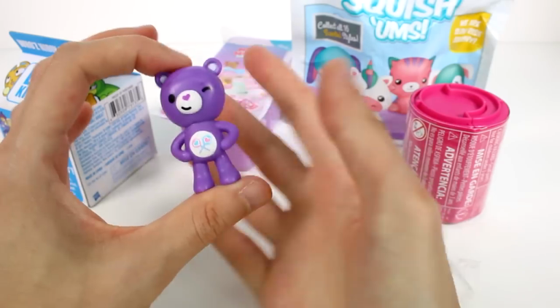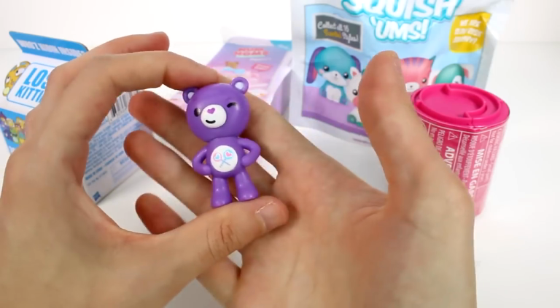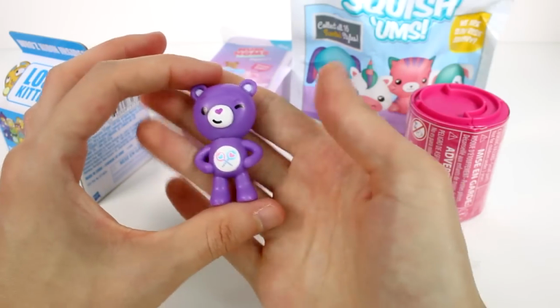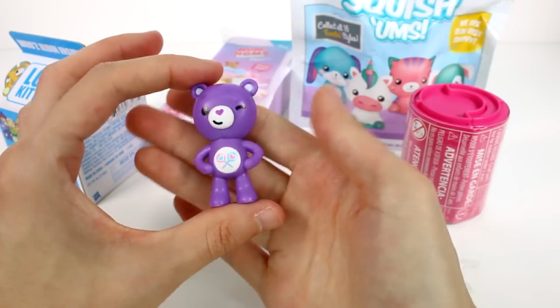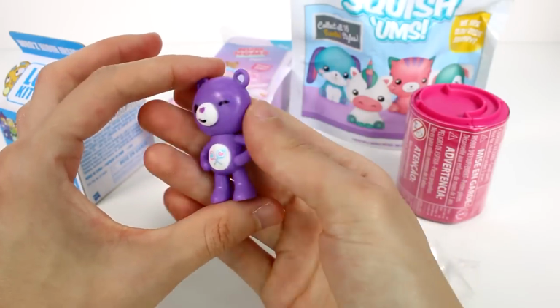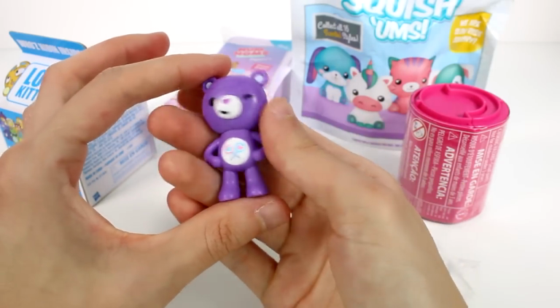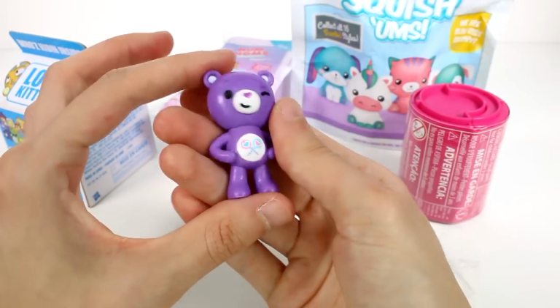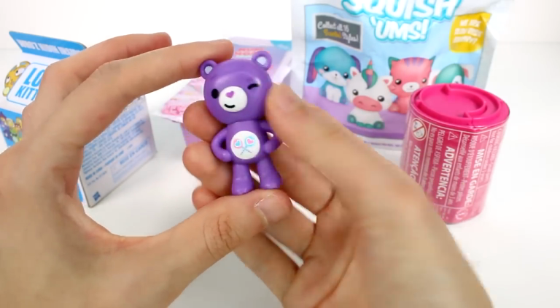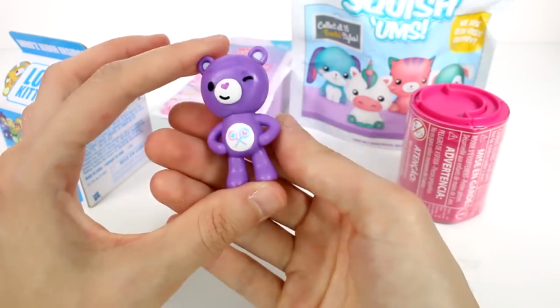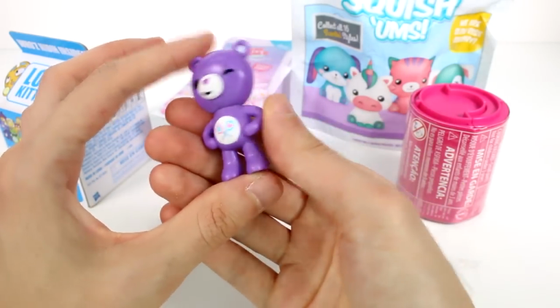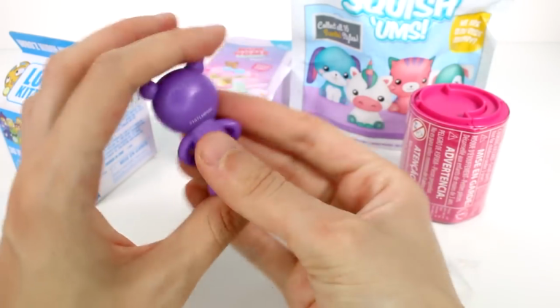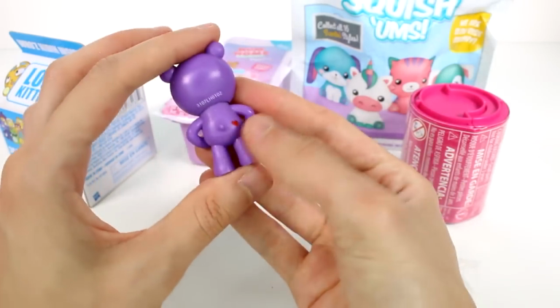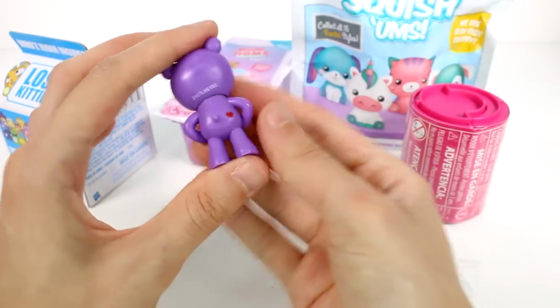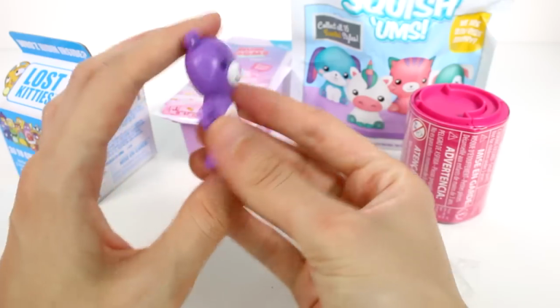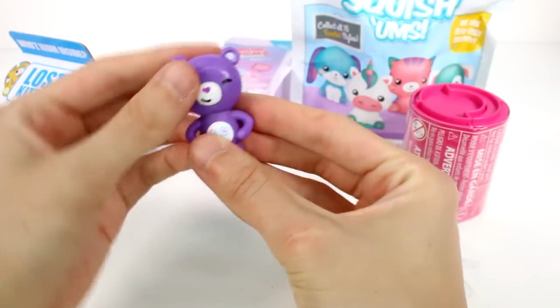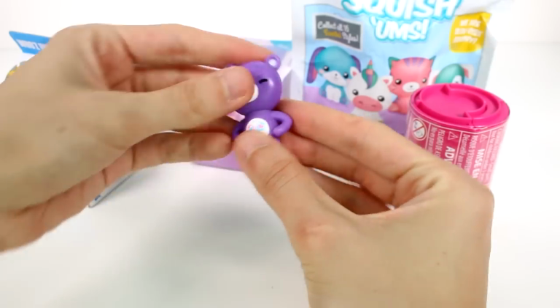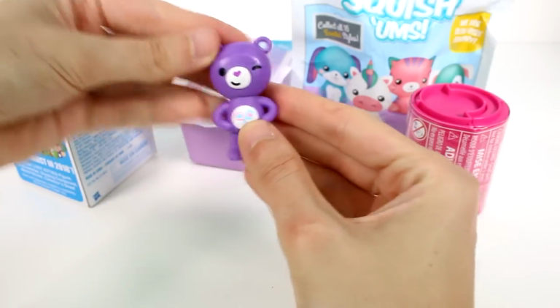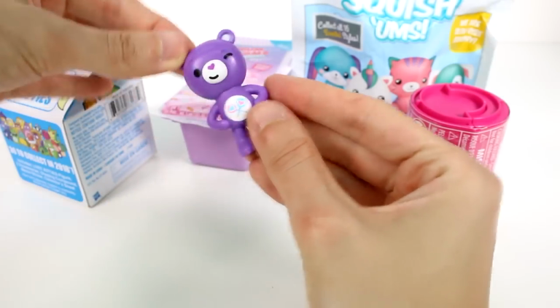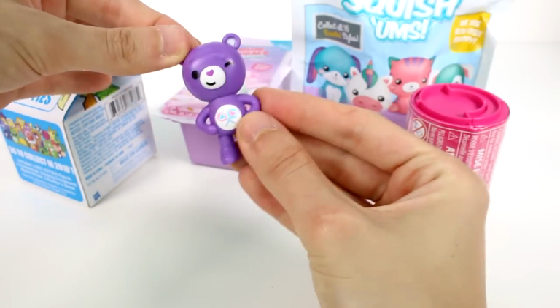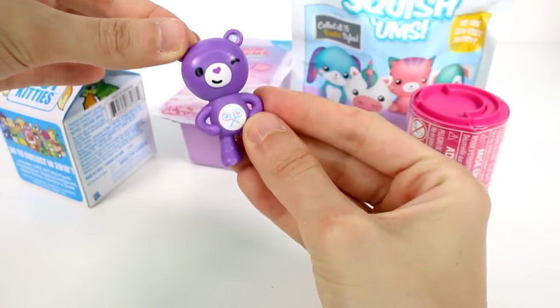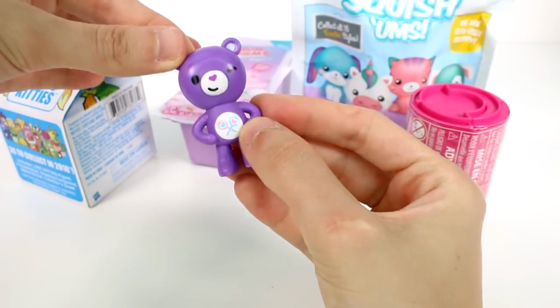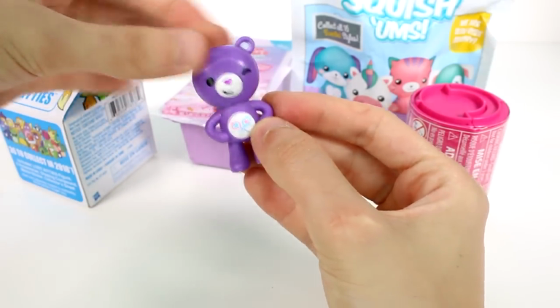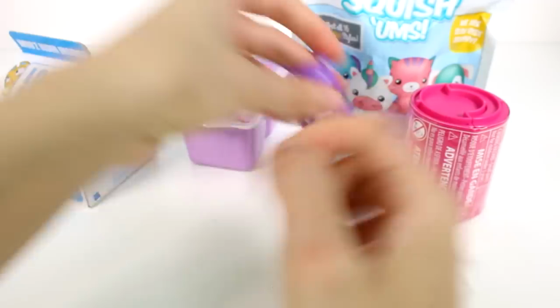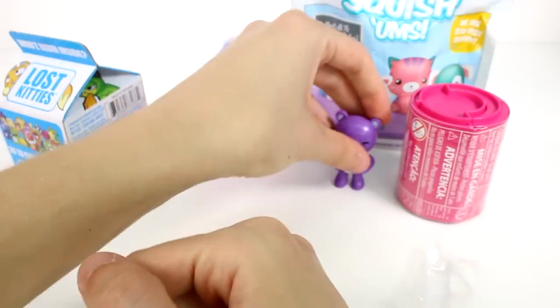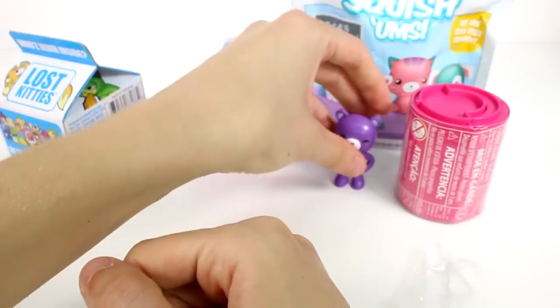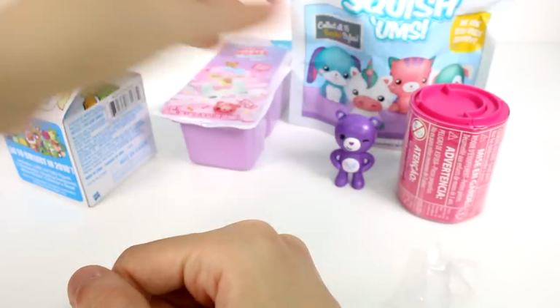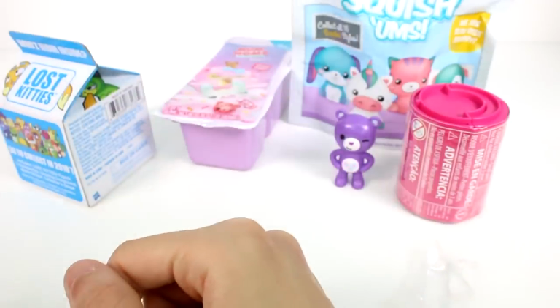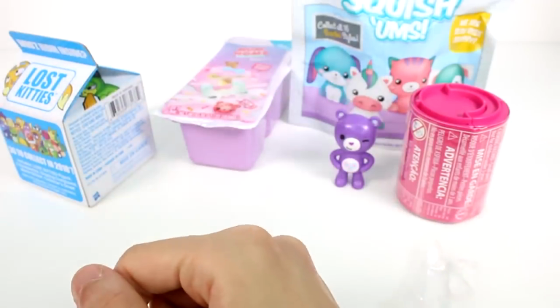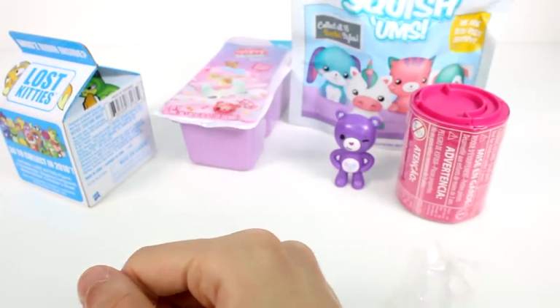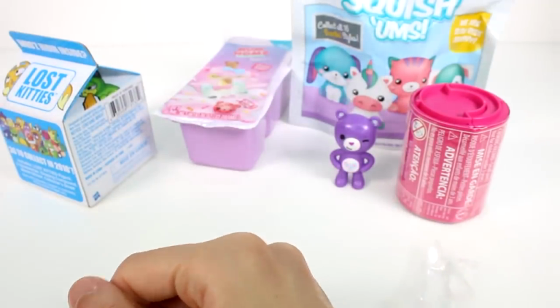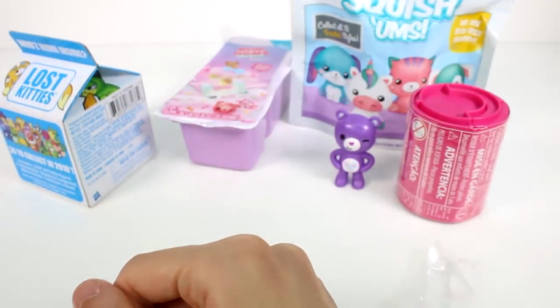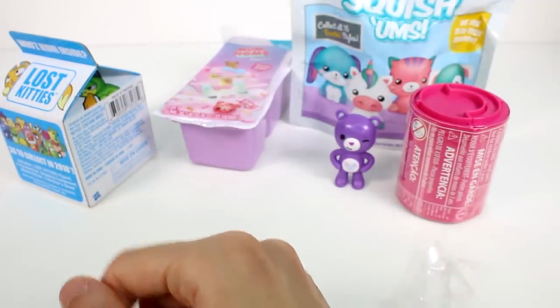I really wish I had a checklist so I could see how many variations are available. They're so awesome, I want to collect them. They're so super cool. Okay, that was fast.